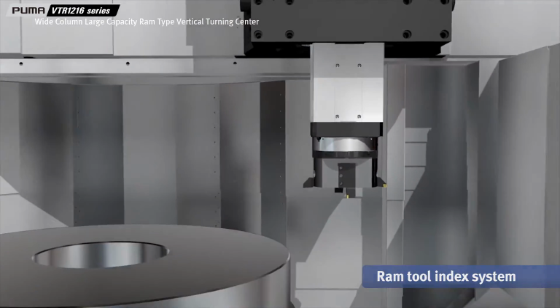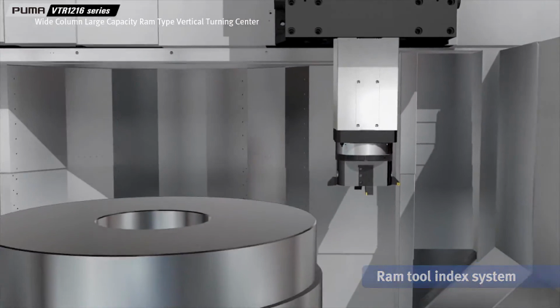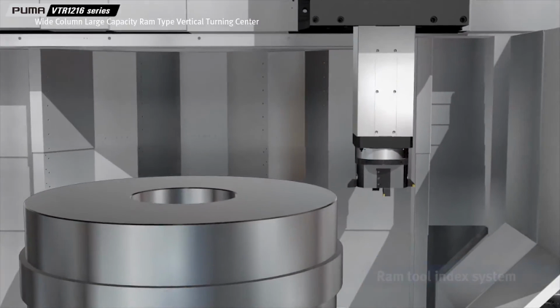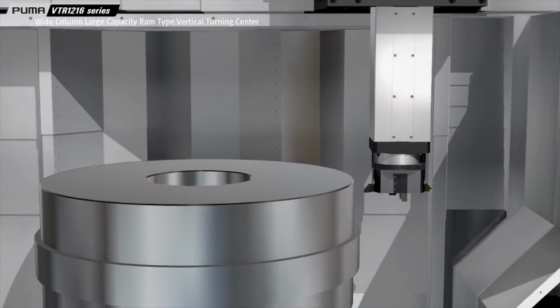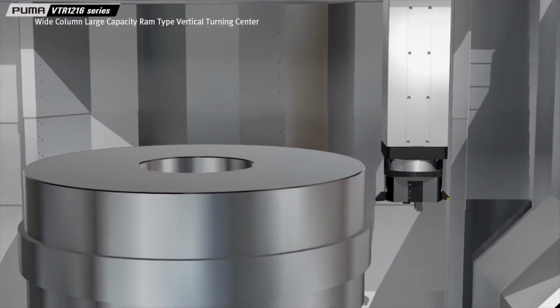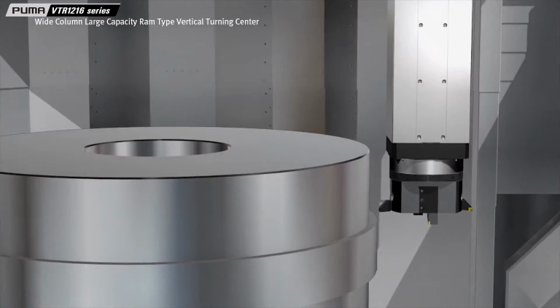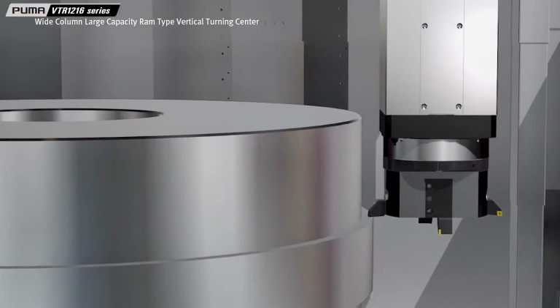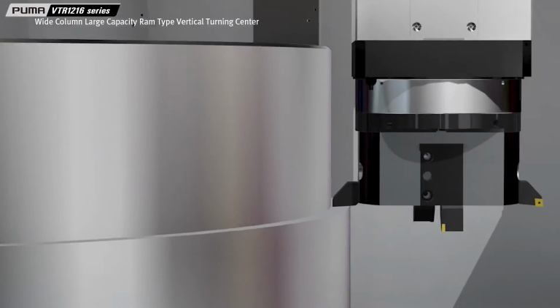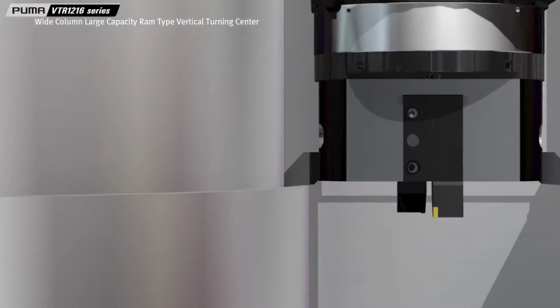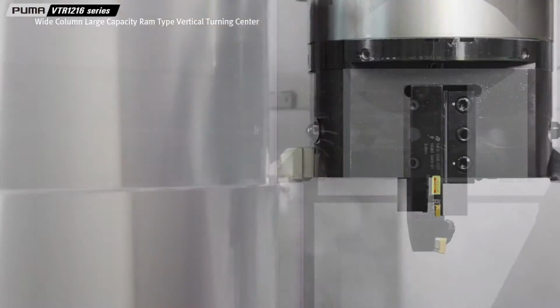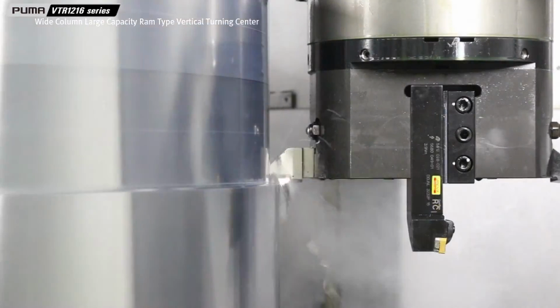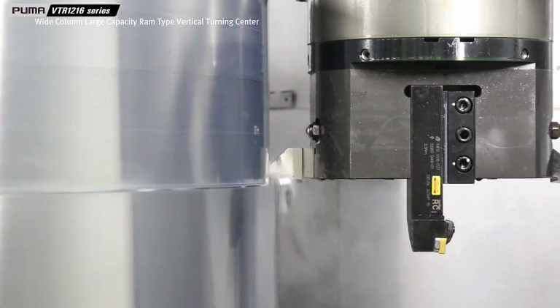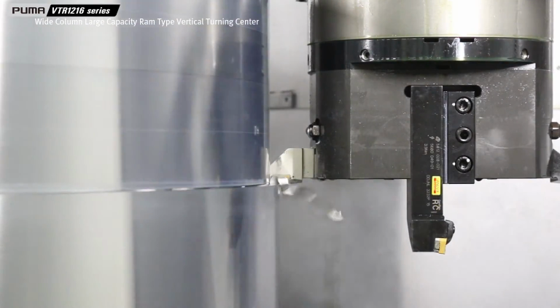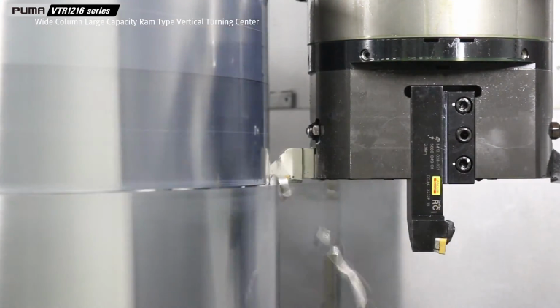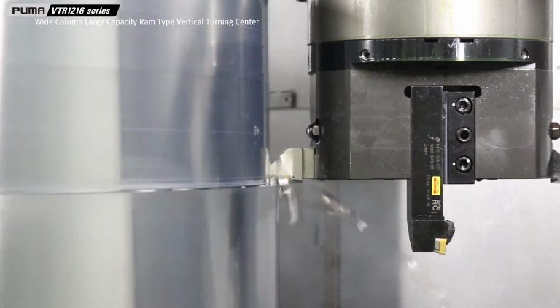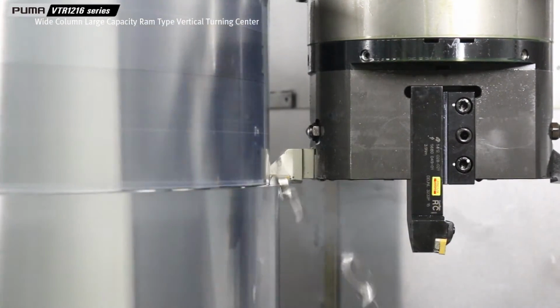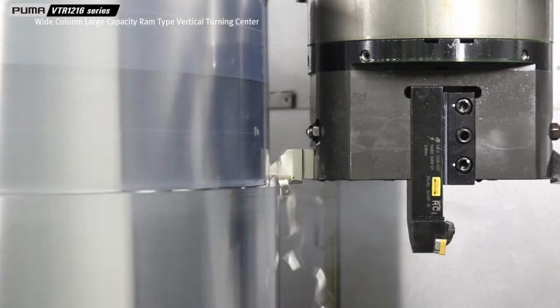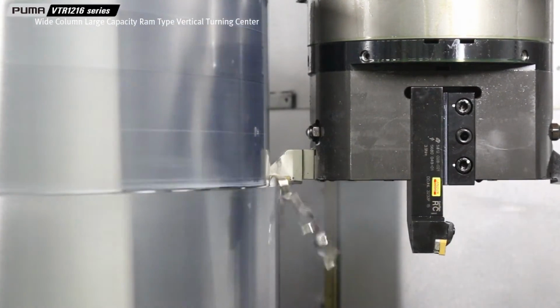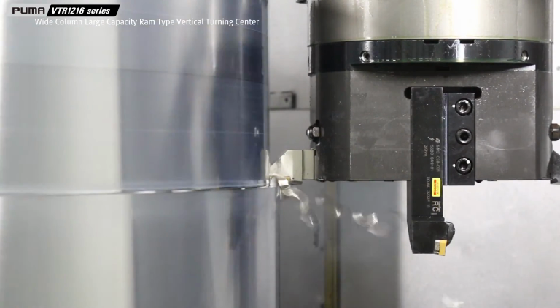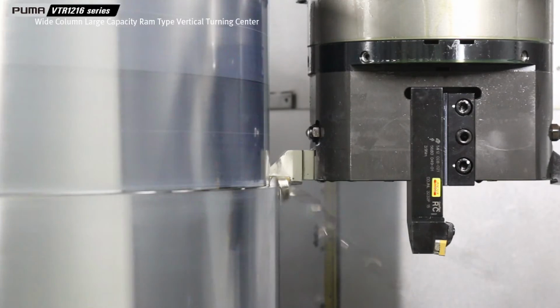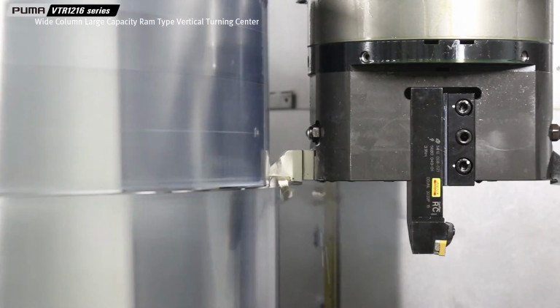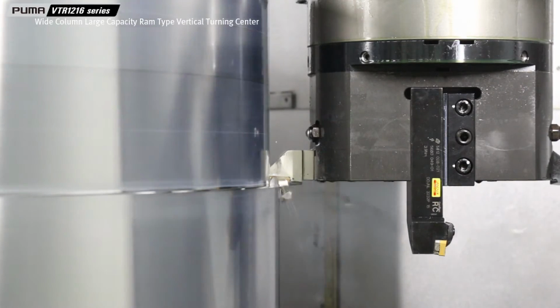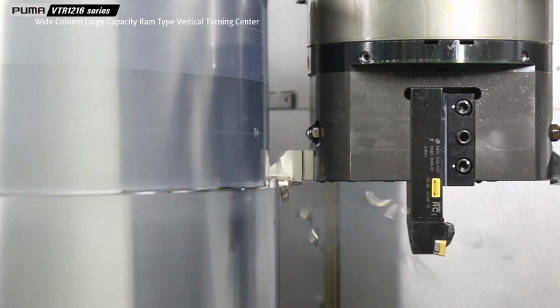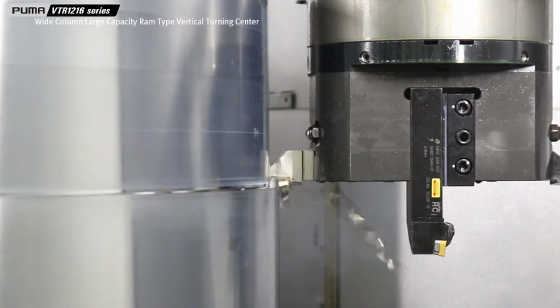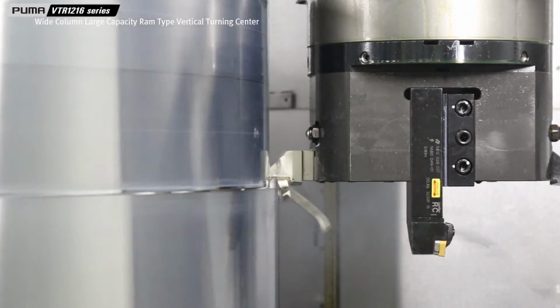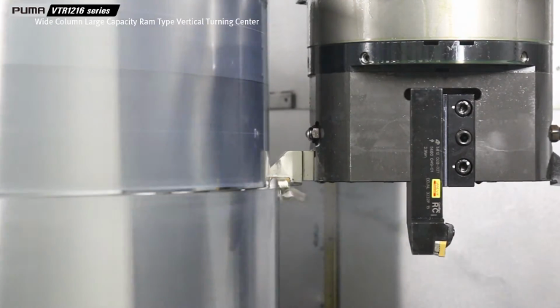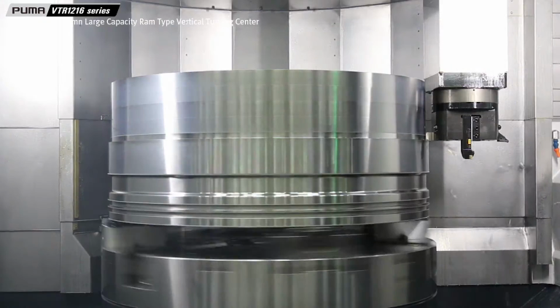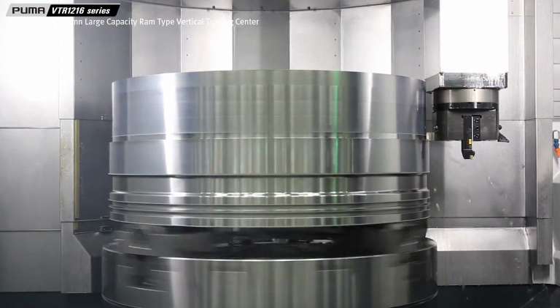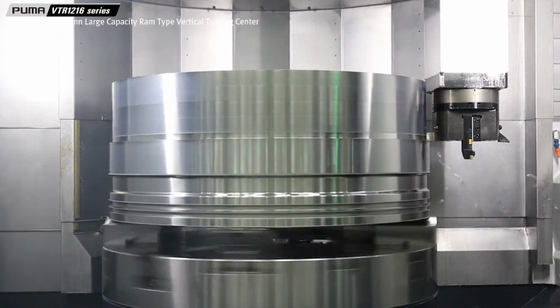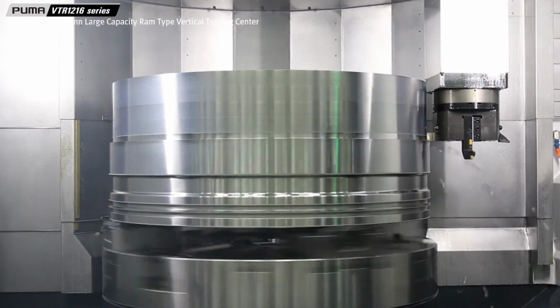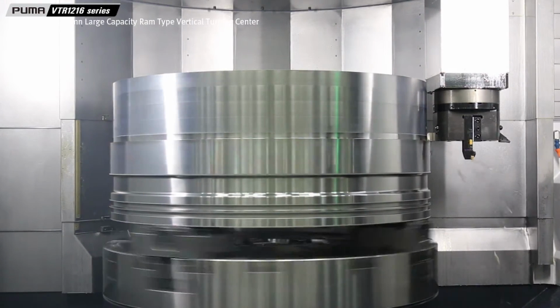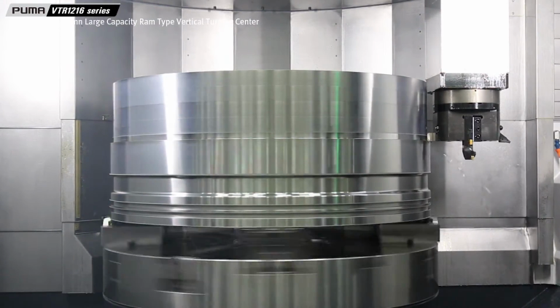The Puma VTR-1216 Series is the world's first dual-axis machine to feature the RAM tool indexing system, which delivers 4x greater tooling efficiency with 90 degrees indexing.